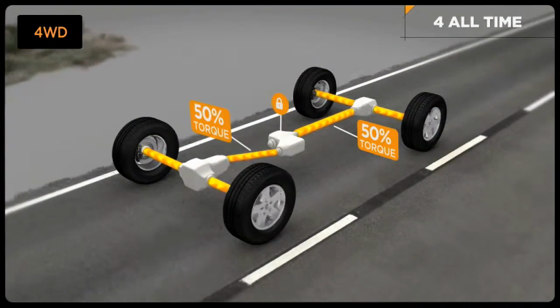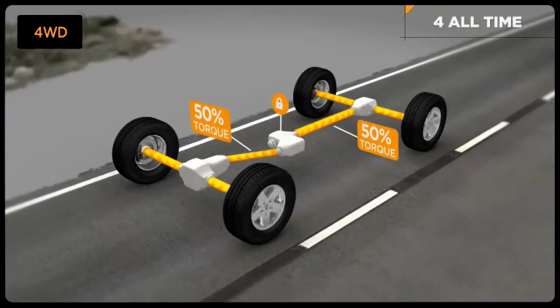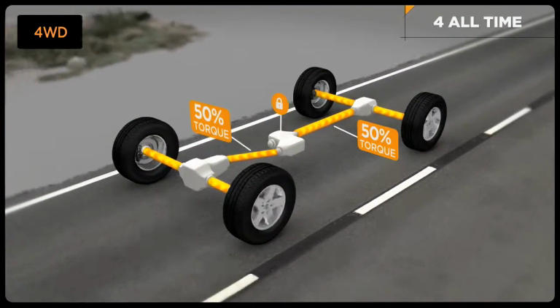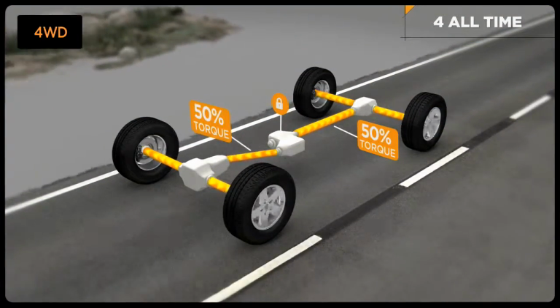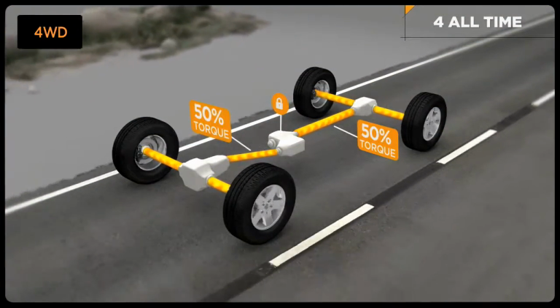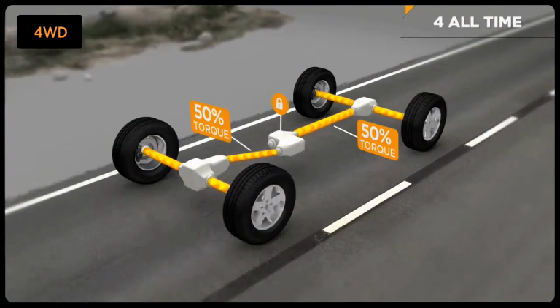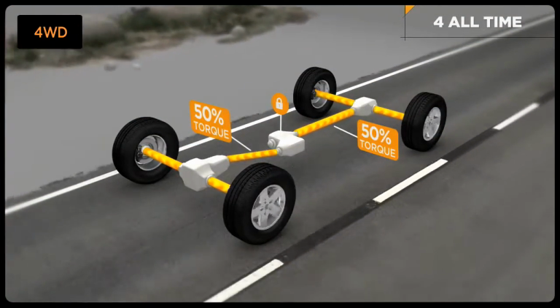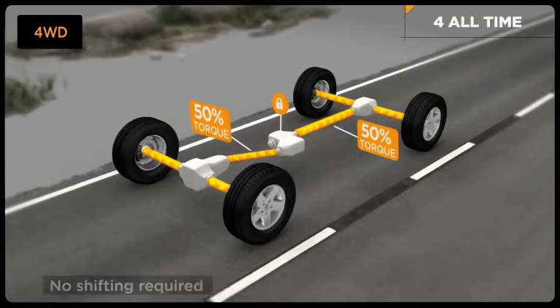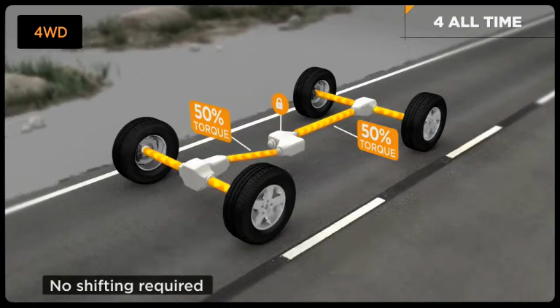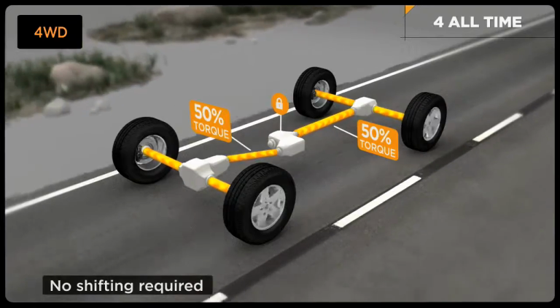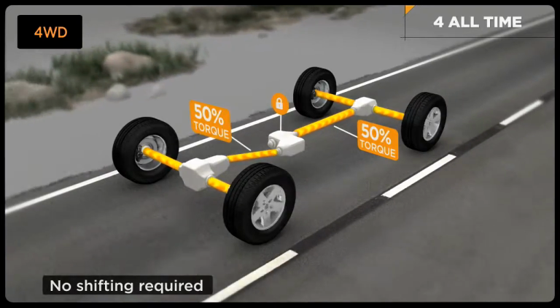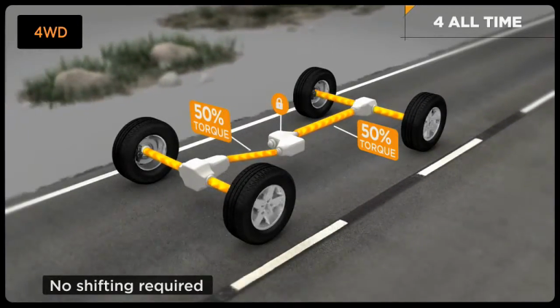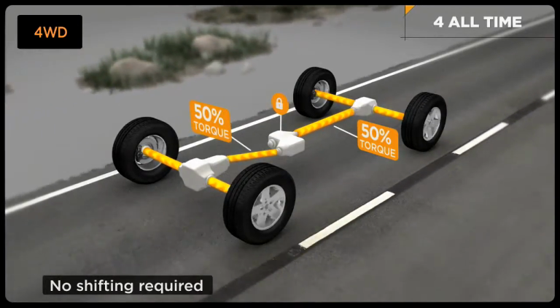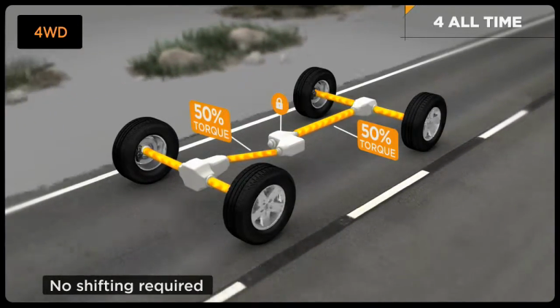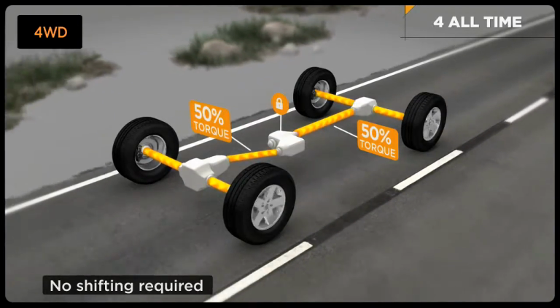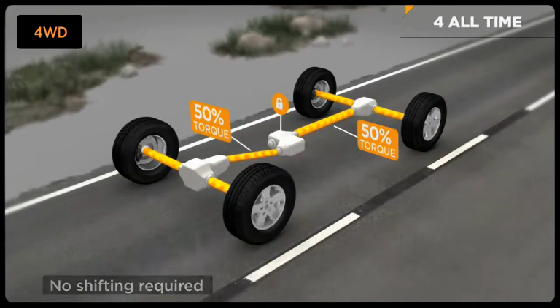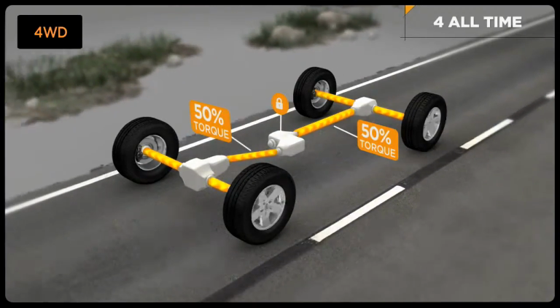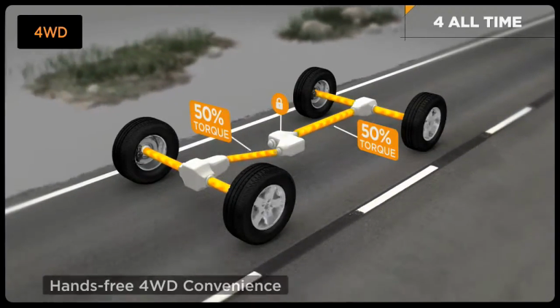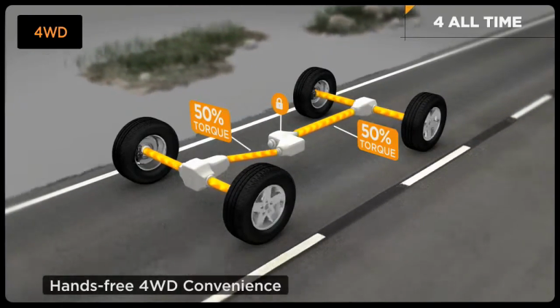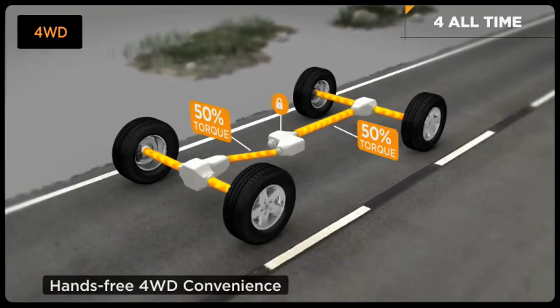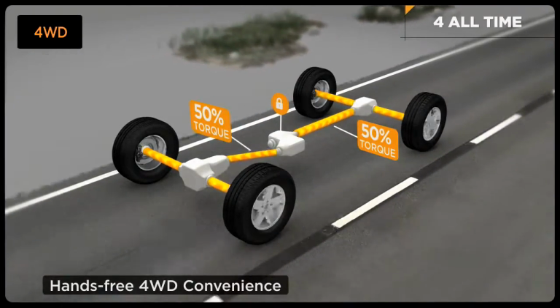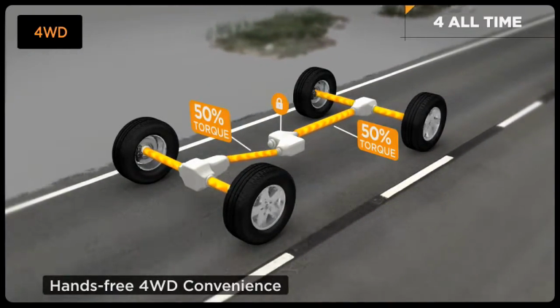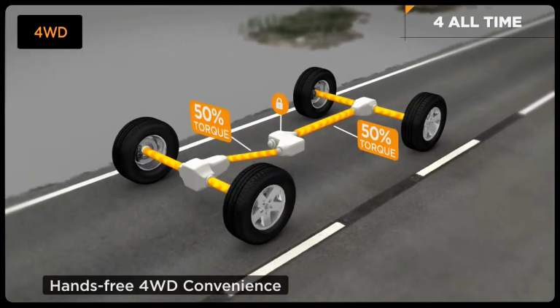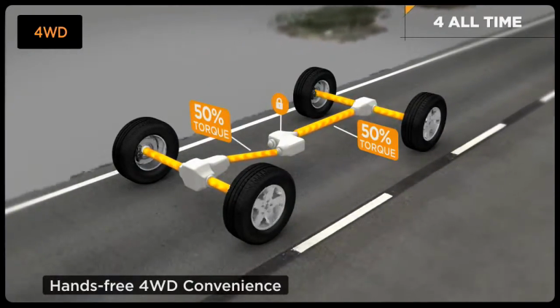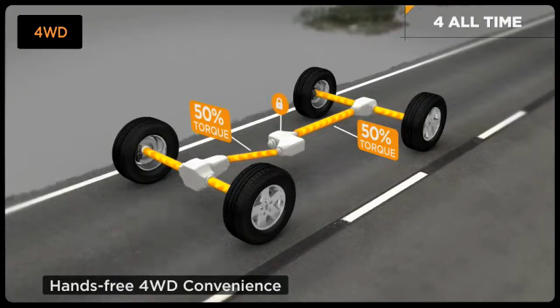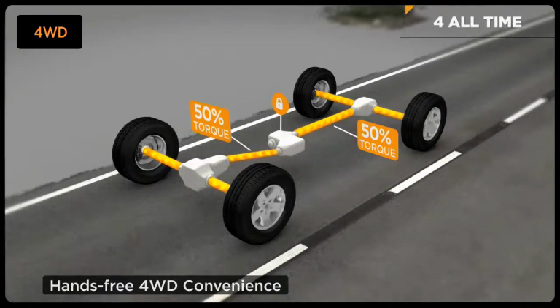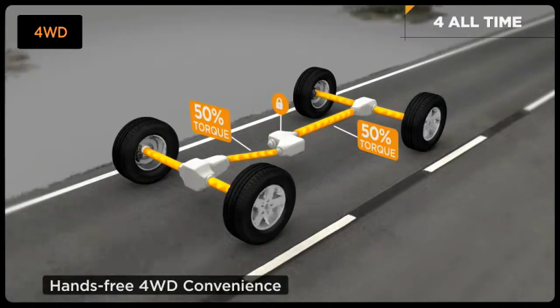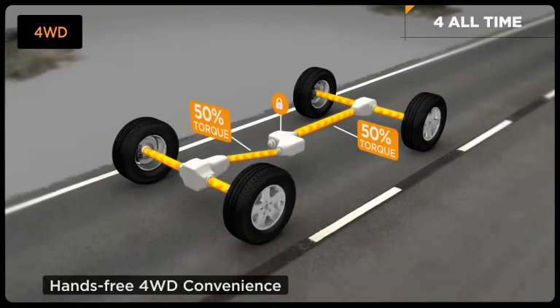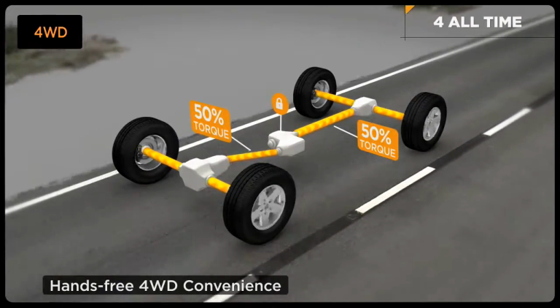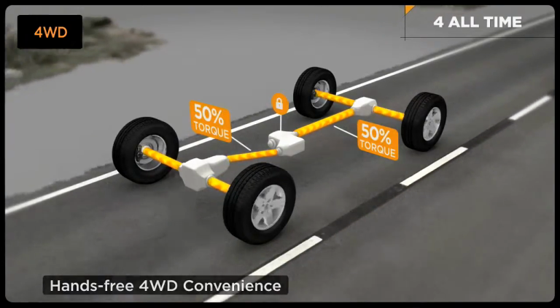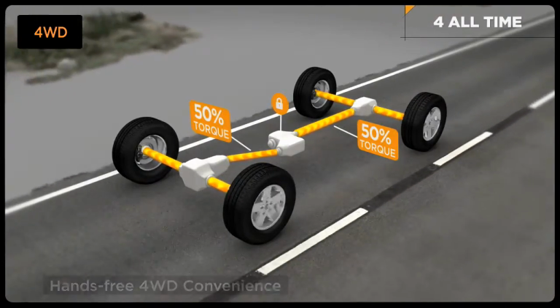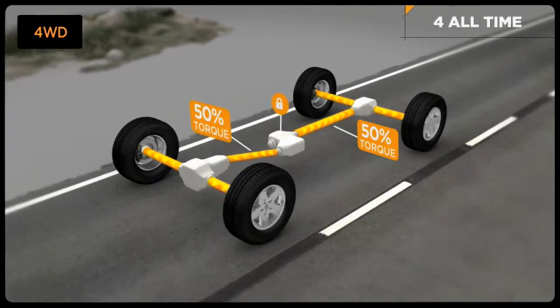QuadraTrack 1 is so simple to use — neither shifting nor drive input are required. This innovative four-wheel drive system is designed to take you near and far, worry-free.